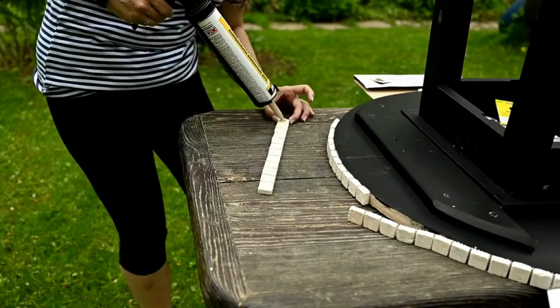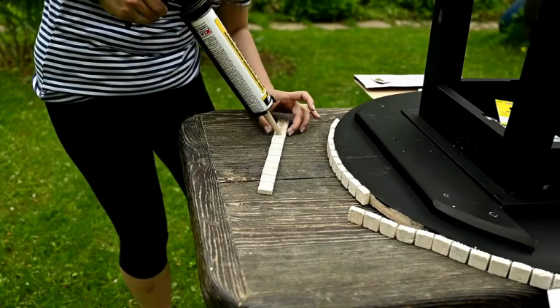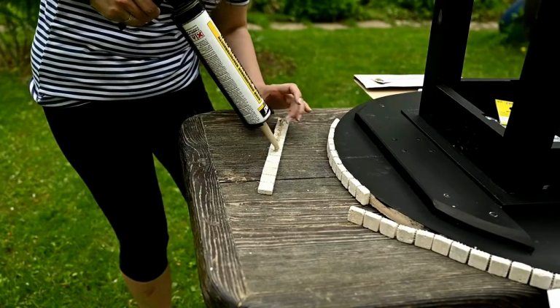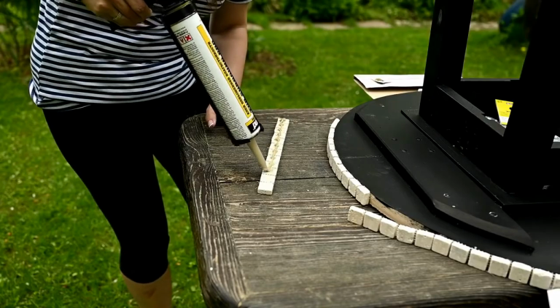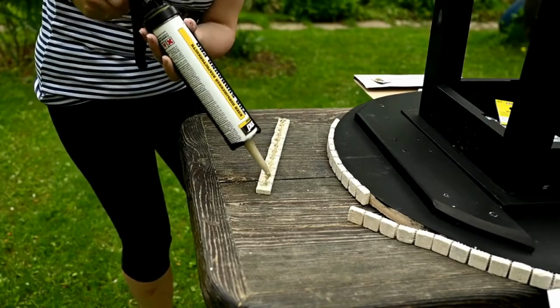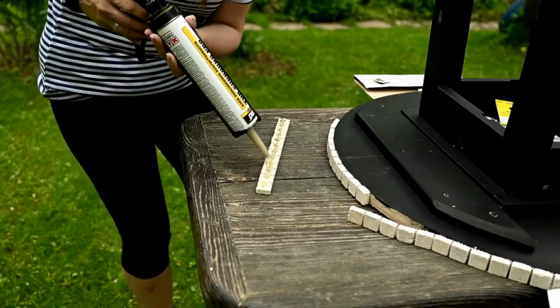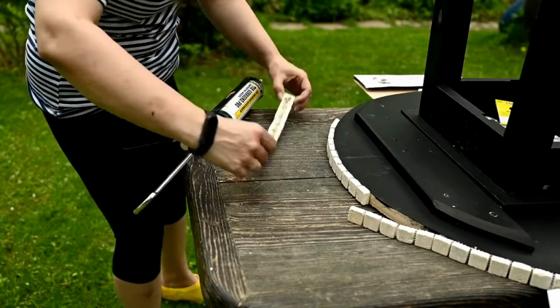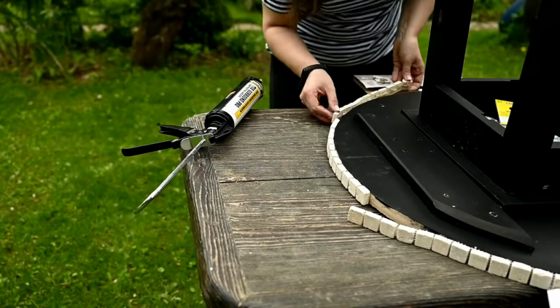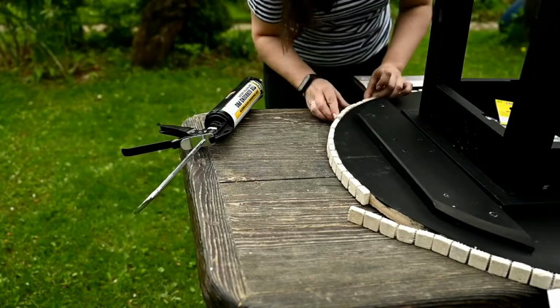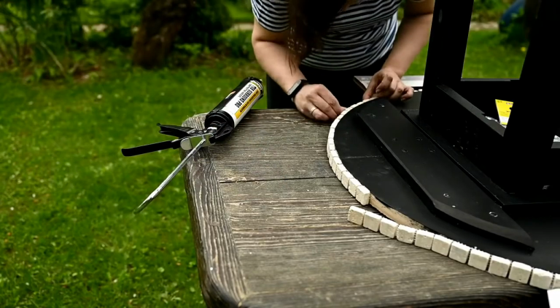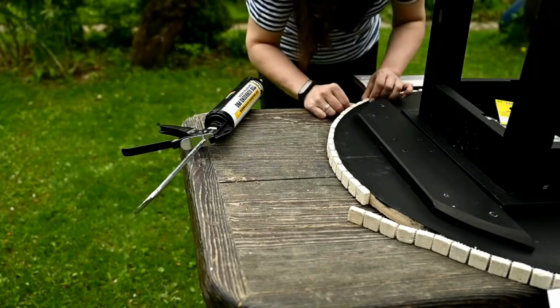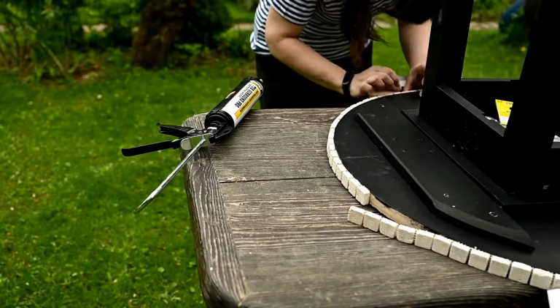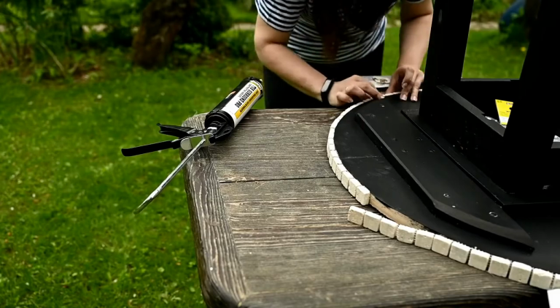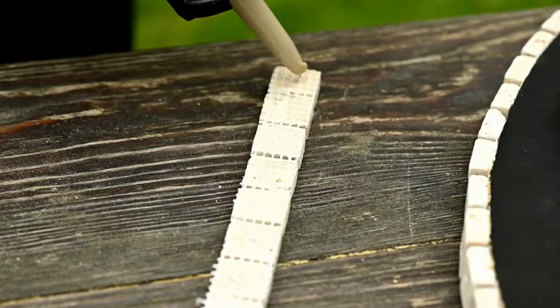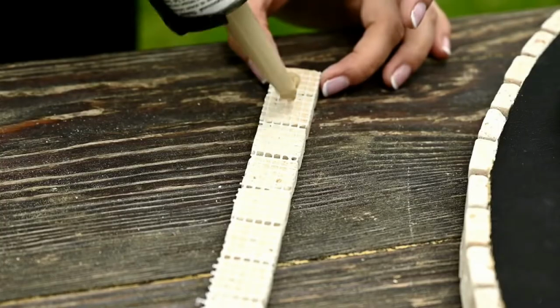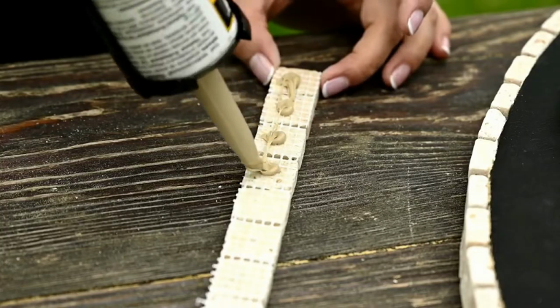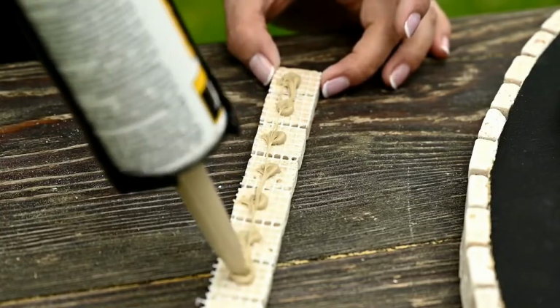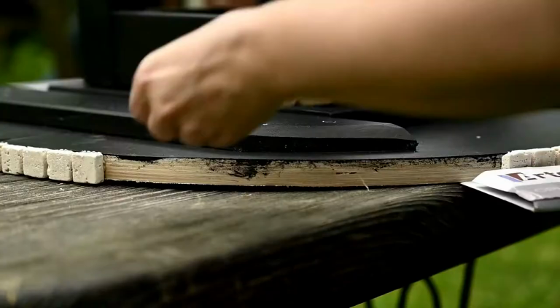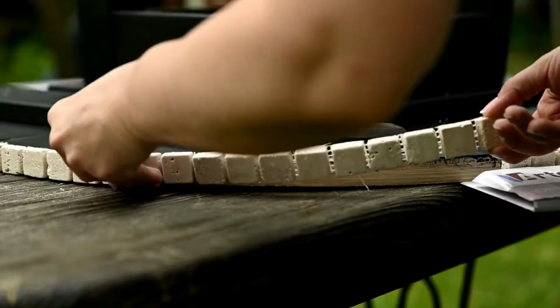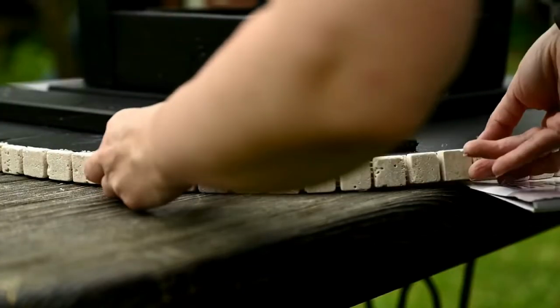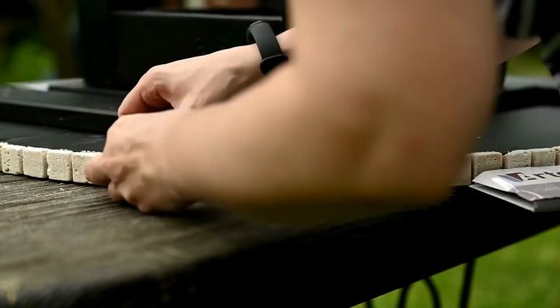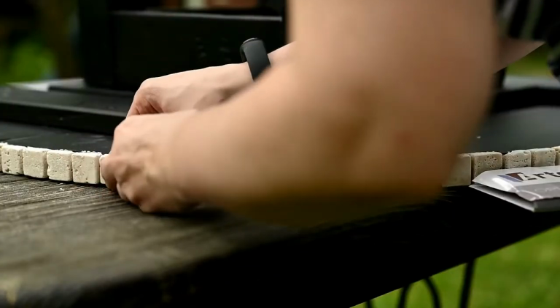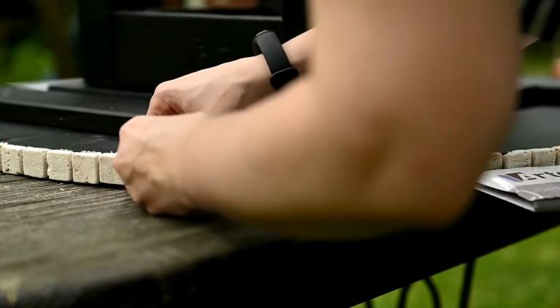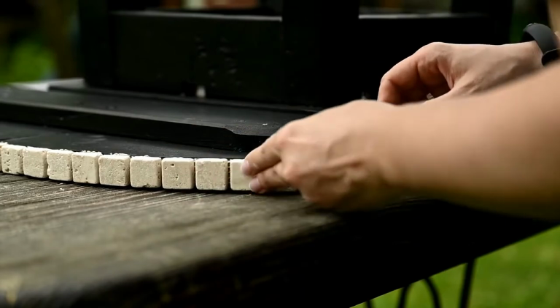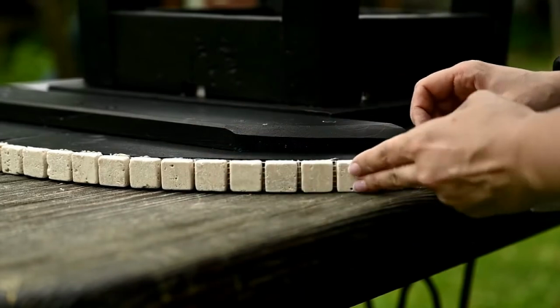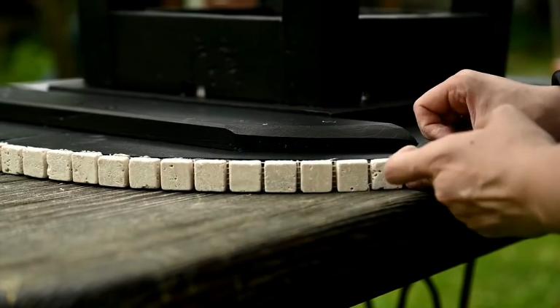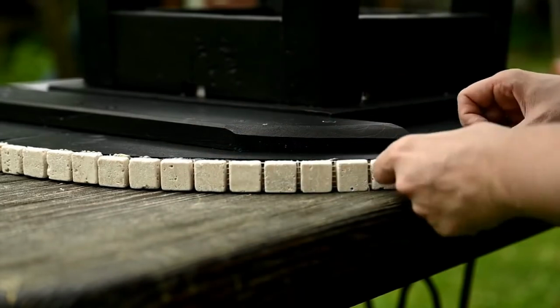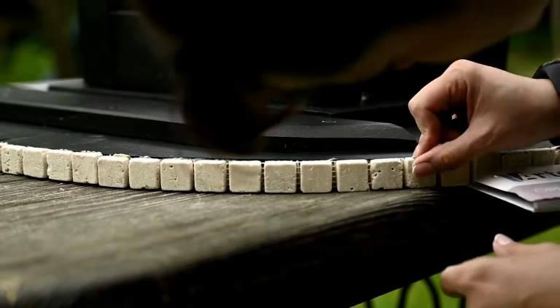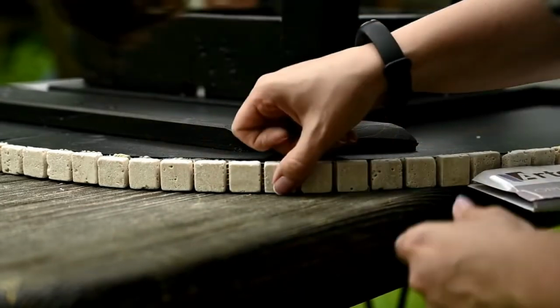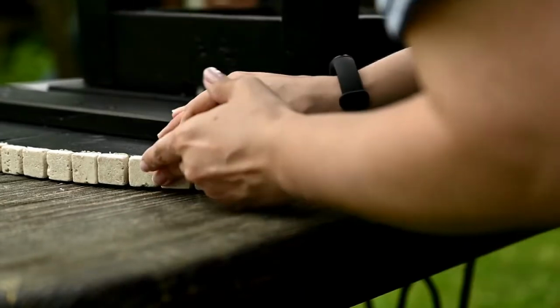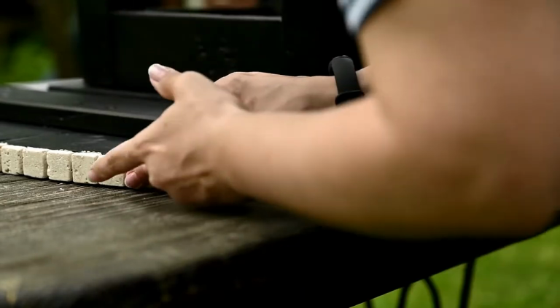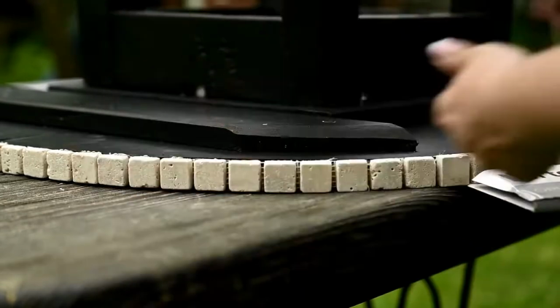I'm using Titebond heavy-duty construction adhesive. It sets very quickly, provides an elastic connection, and given that the base is plywood — which can change its size a little depending on humidity — I think that's really important. It's also water-resistant, which is good for outdoors.